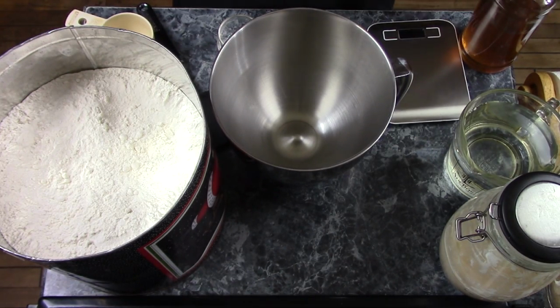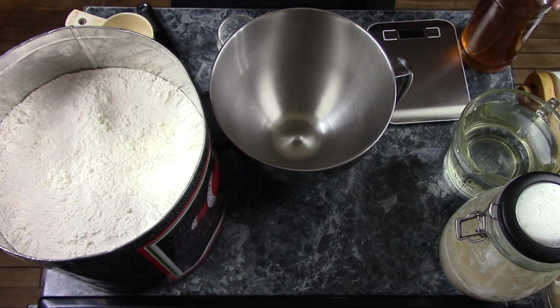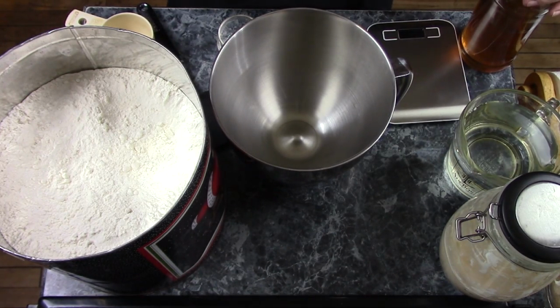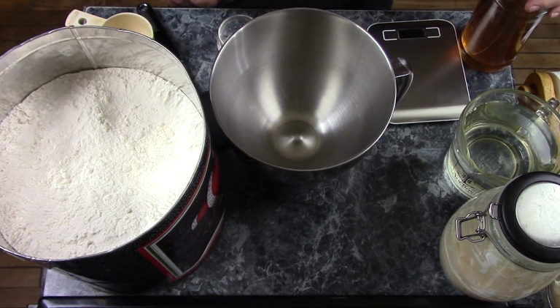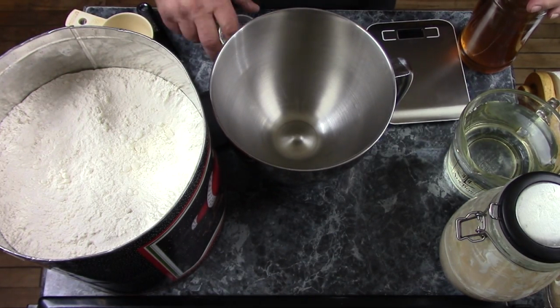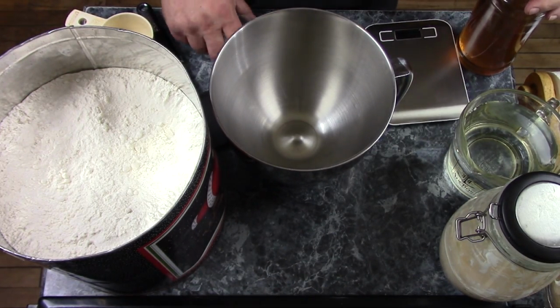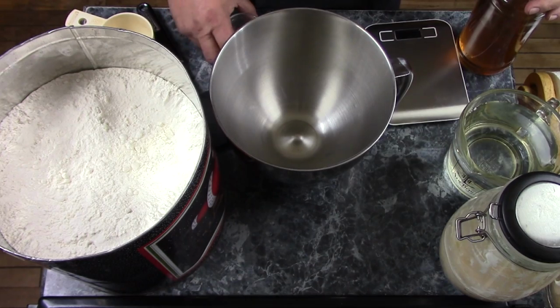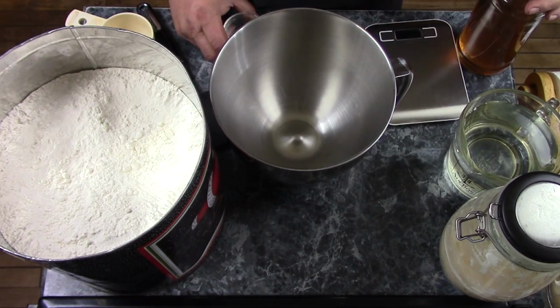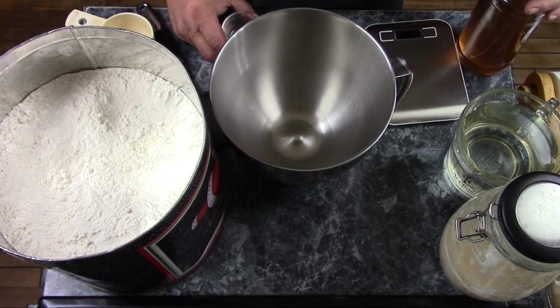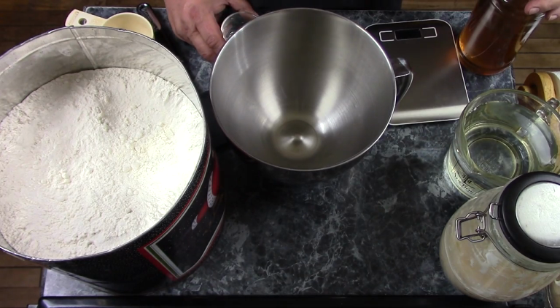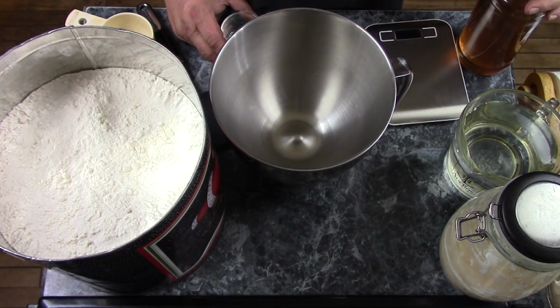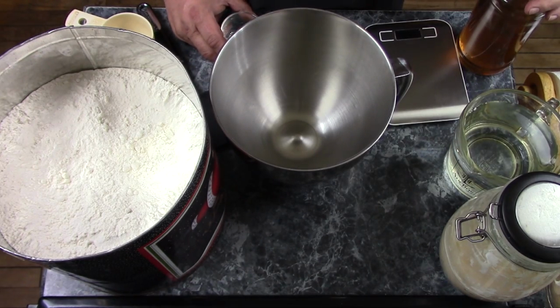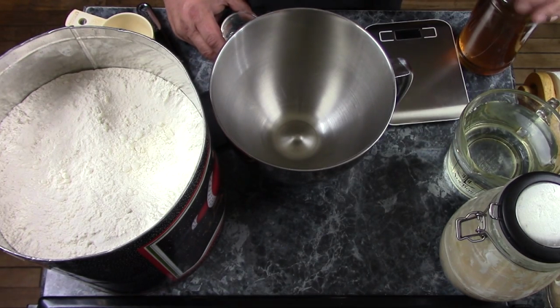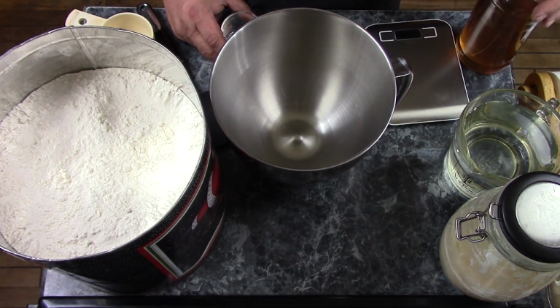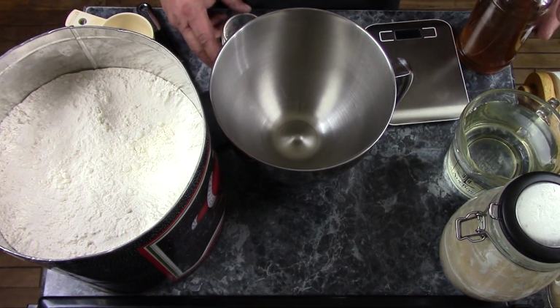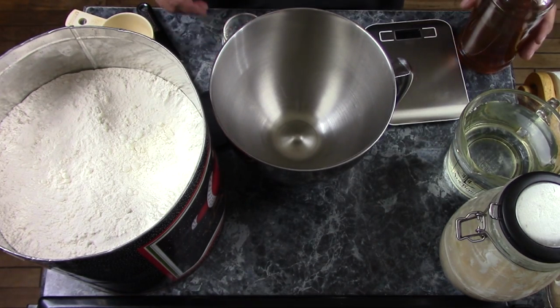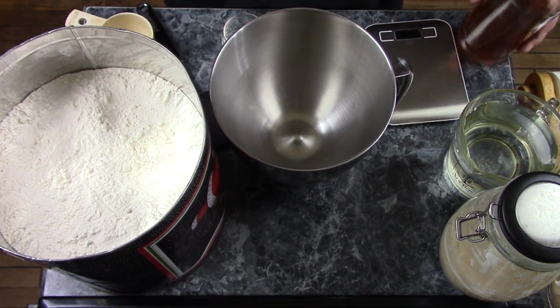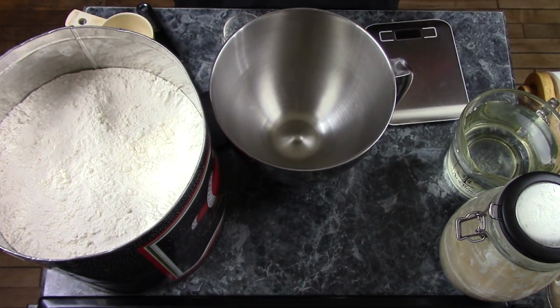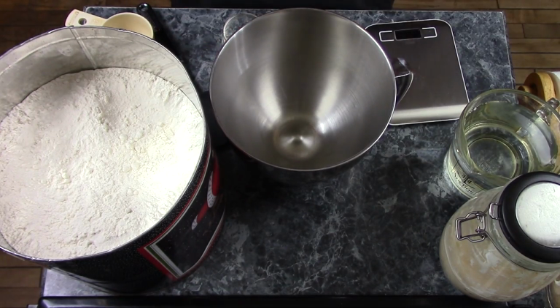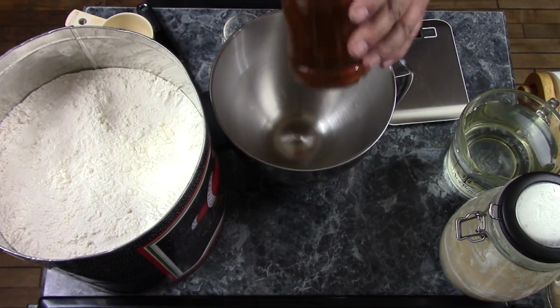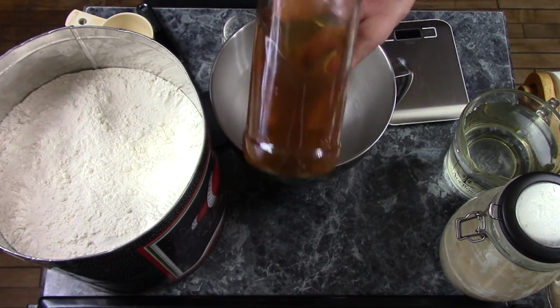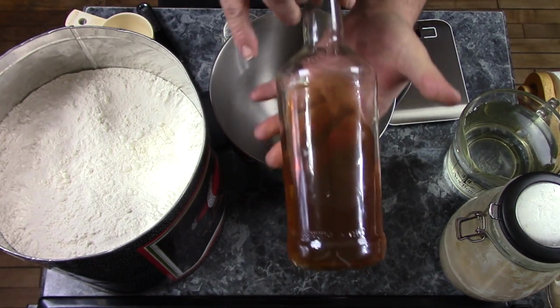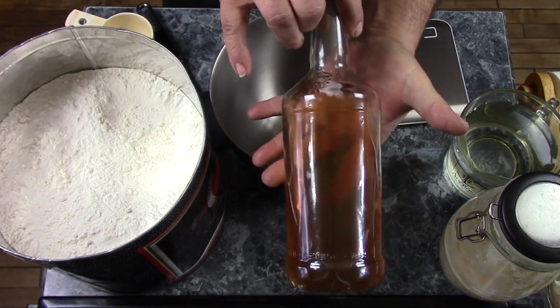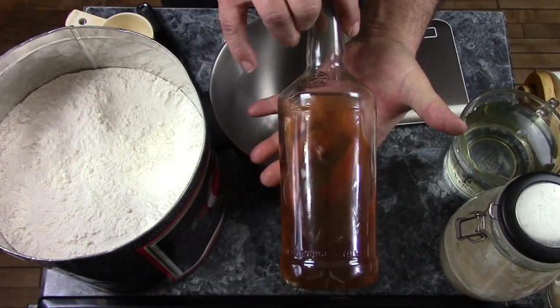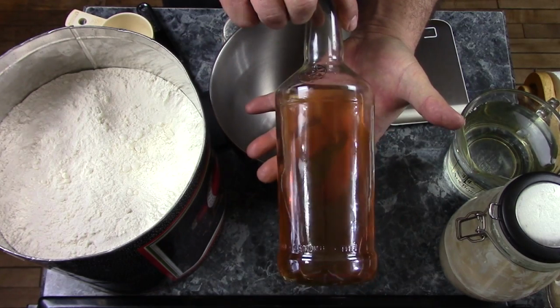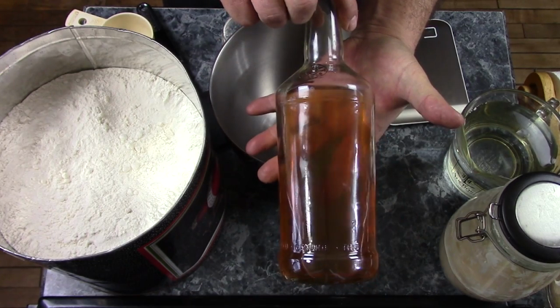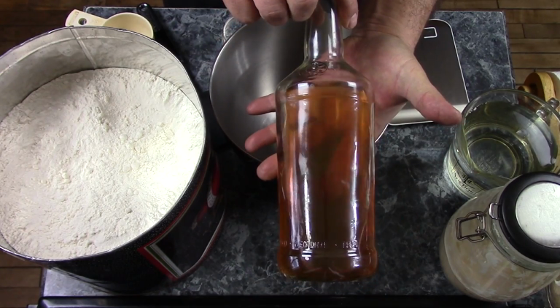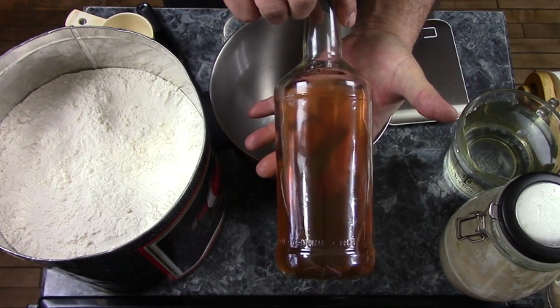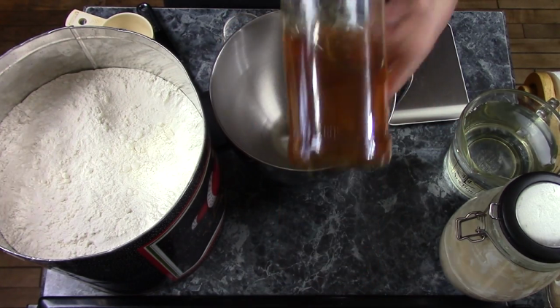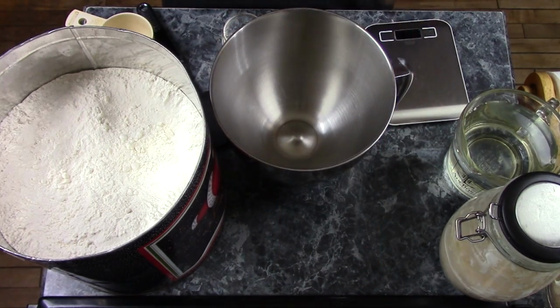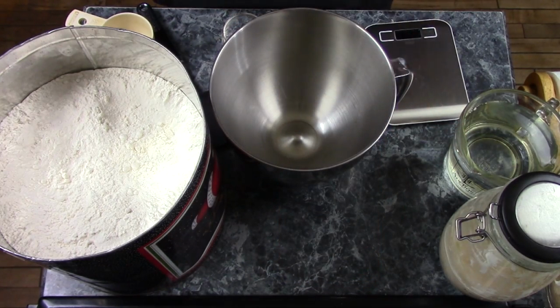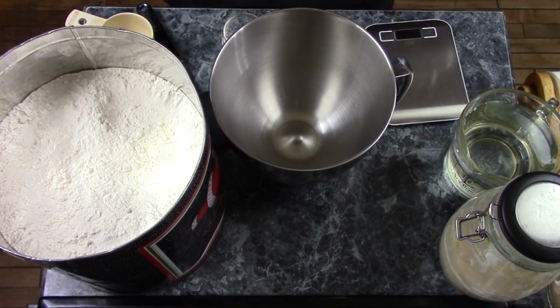As always, the first and most important ingredient of any recipe is alcohol, and today I will be drinking homemade ginger bourbon.